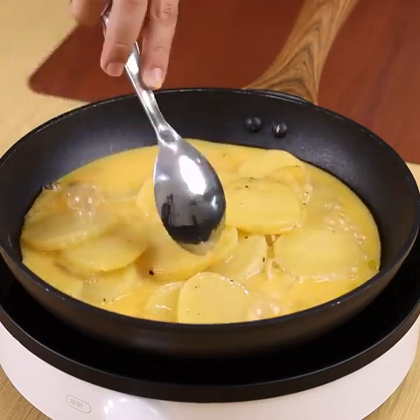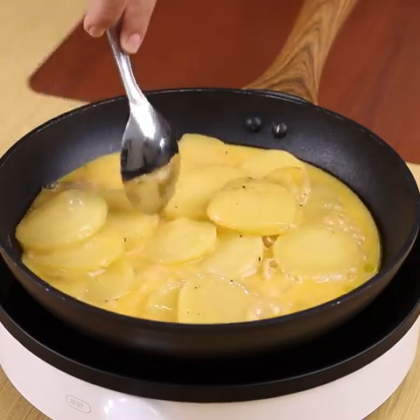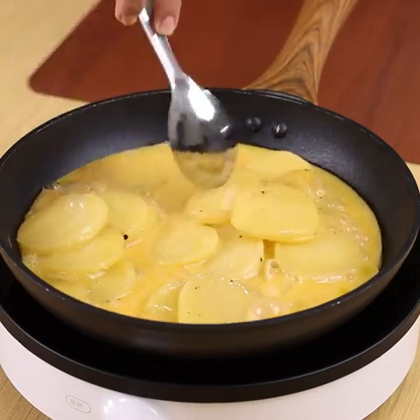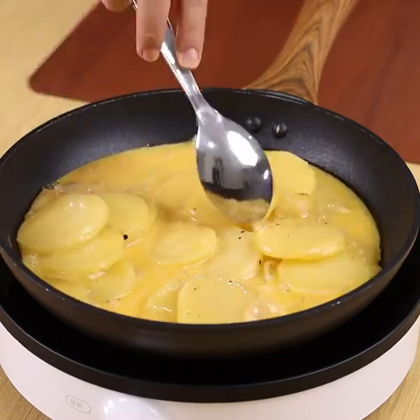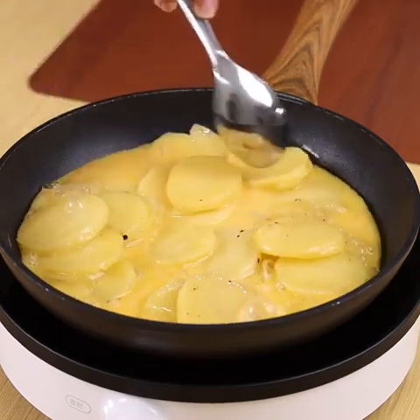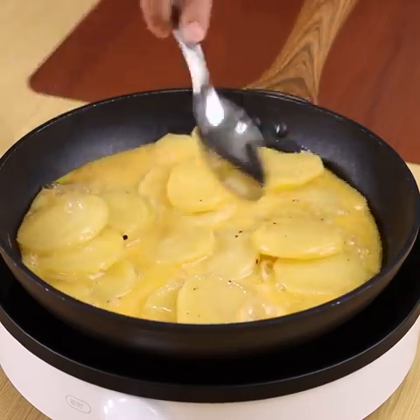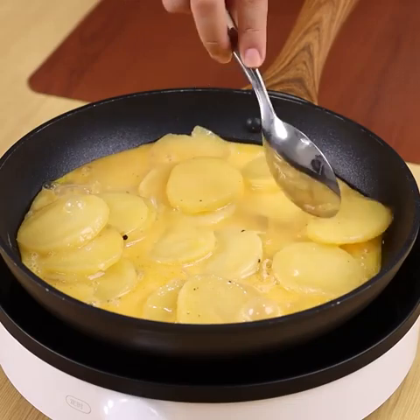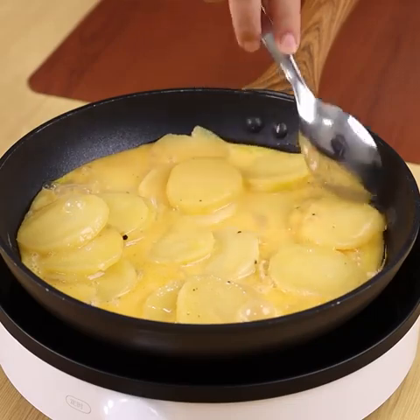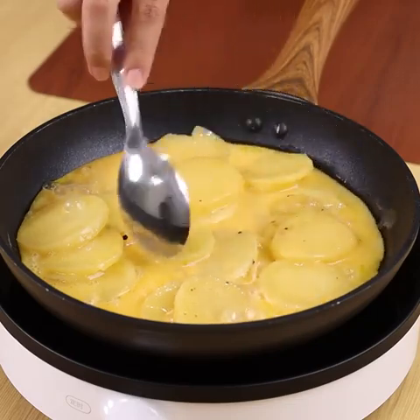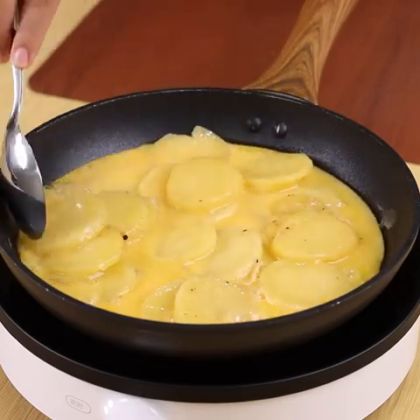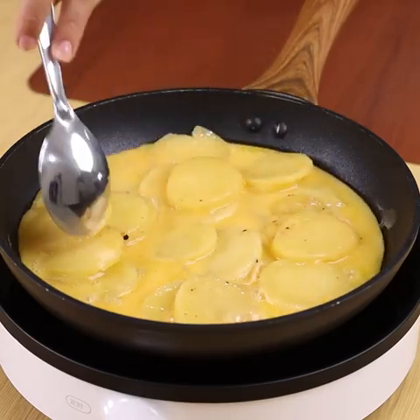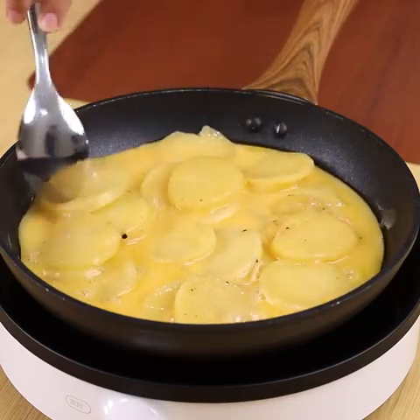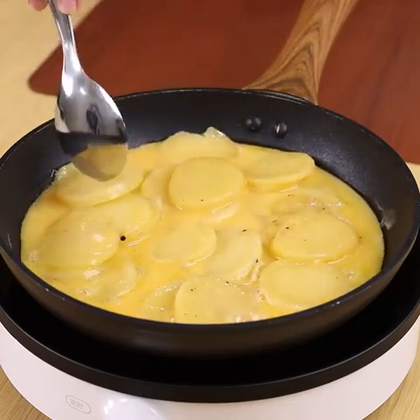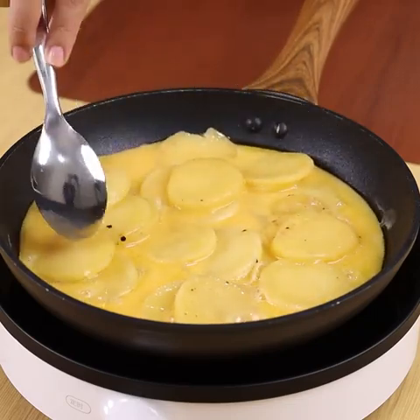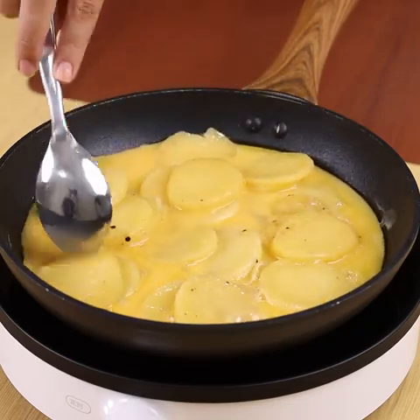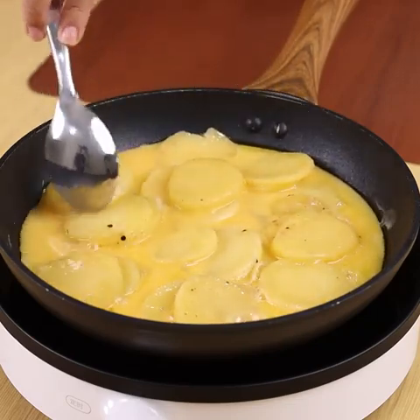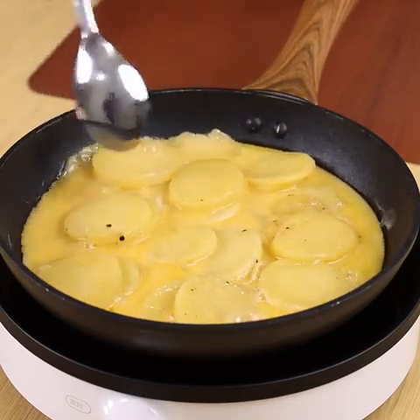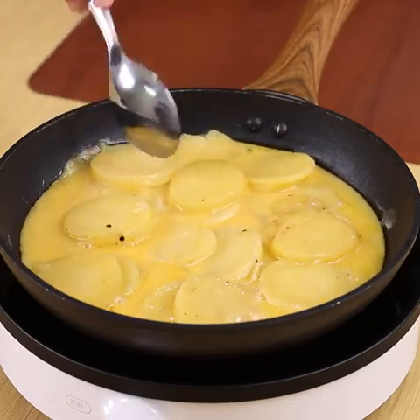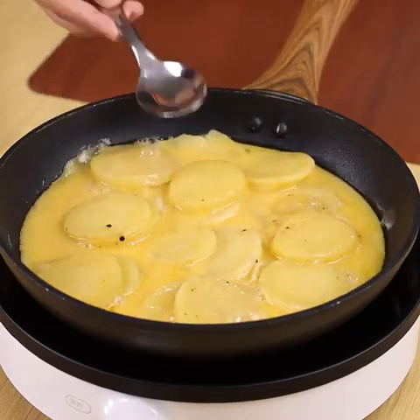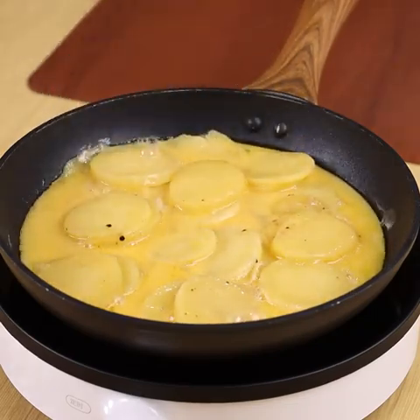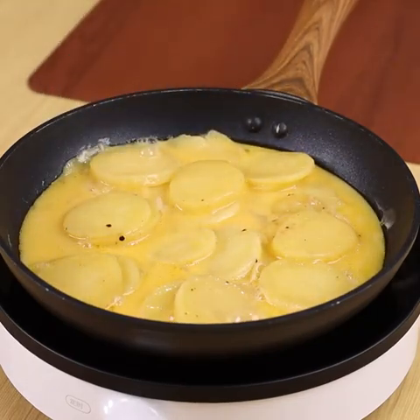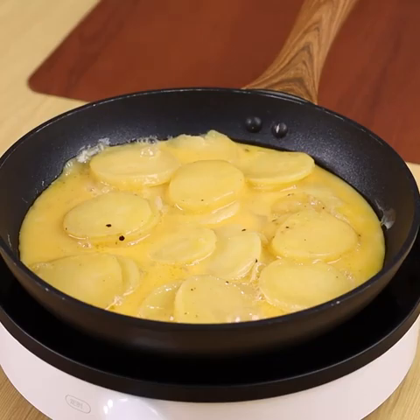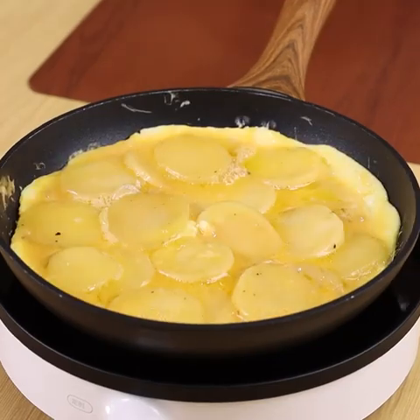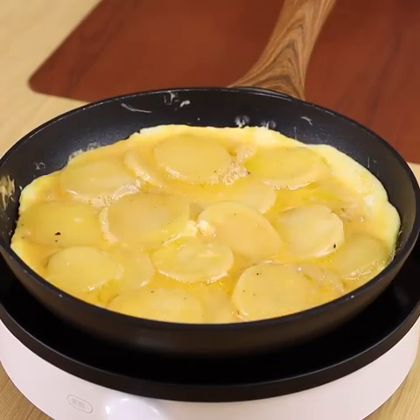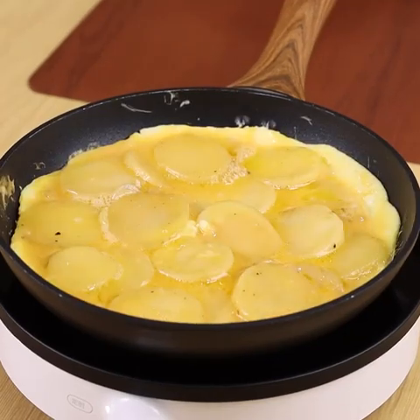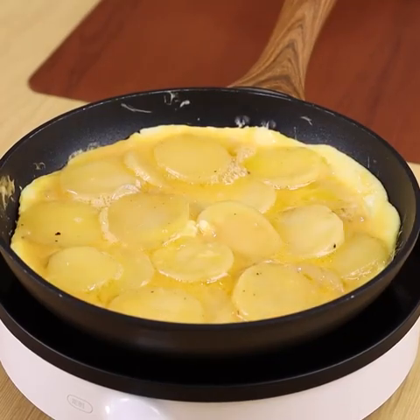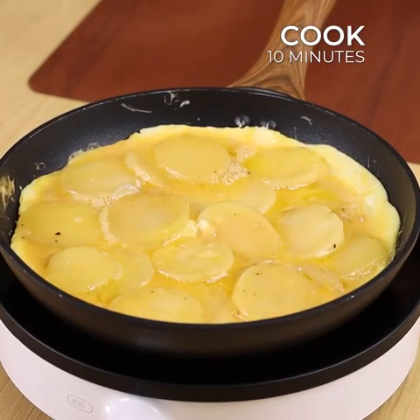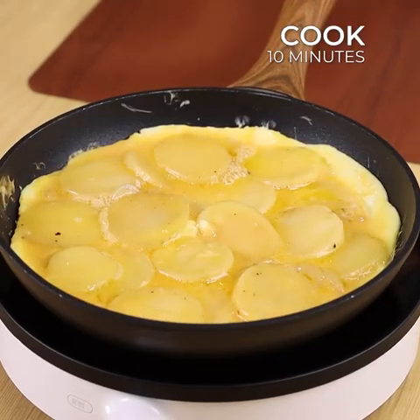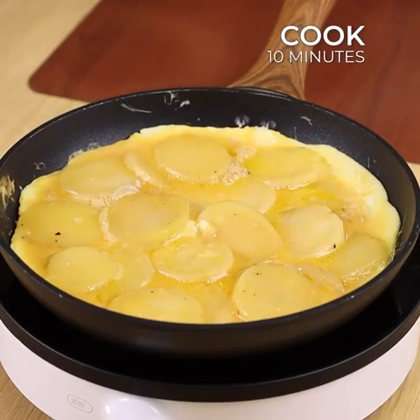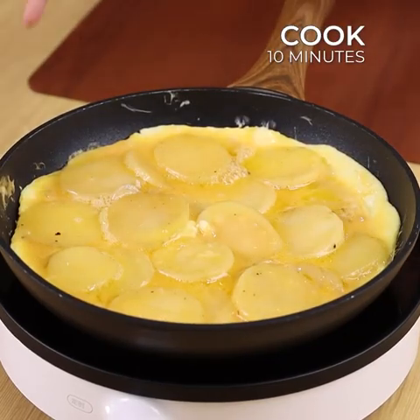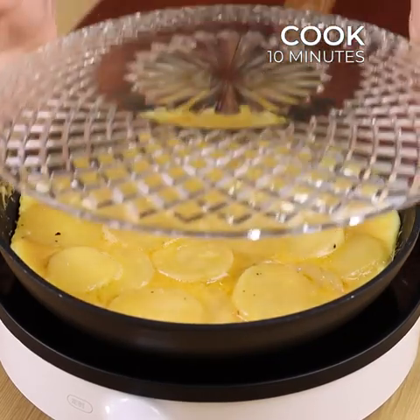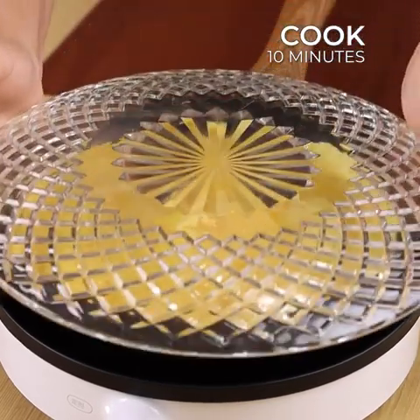This recipe is very easy to prepare and the taste is incredibly delicious! You and your family will love it! Let it cook on low heat for 10 minutes.